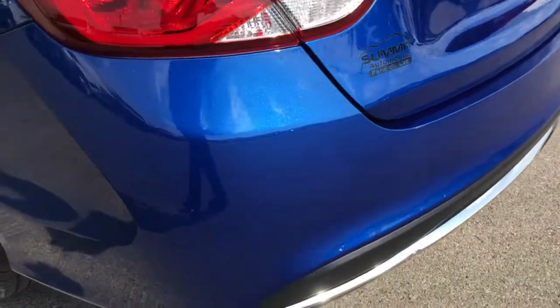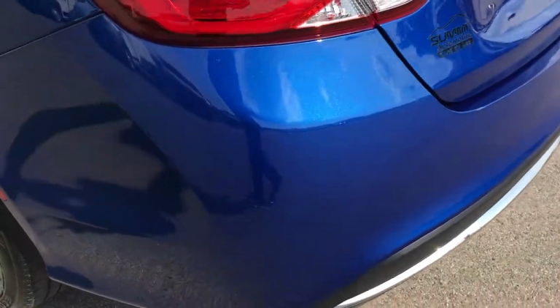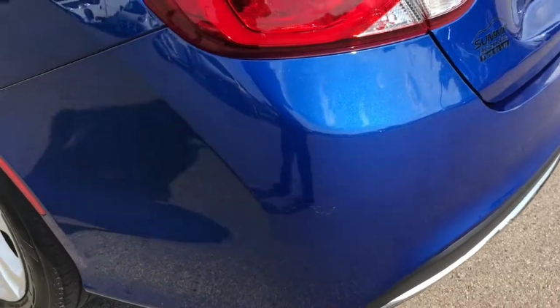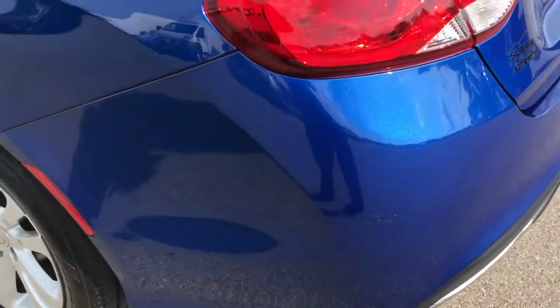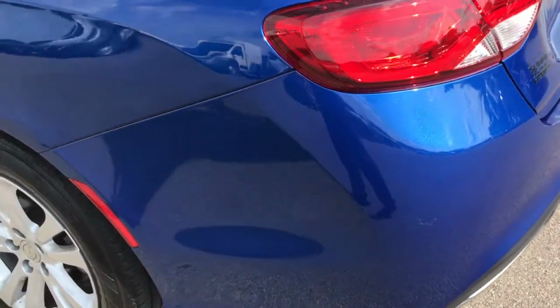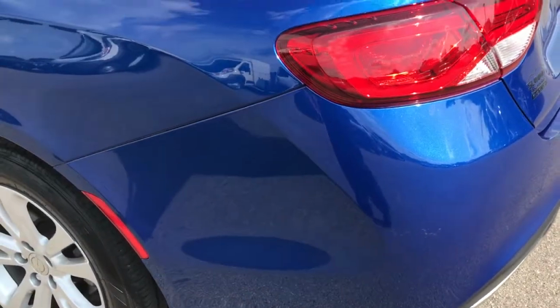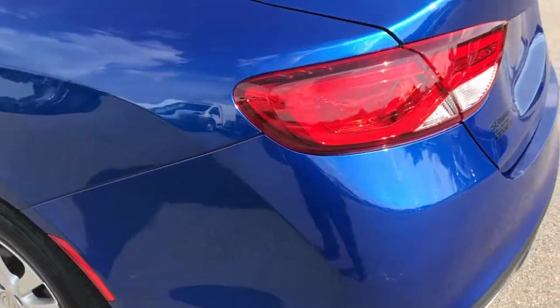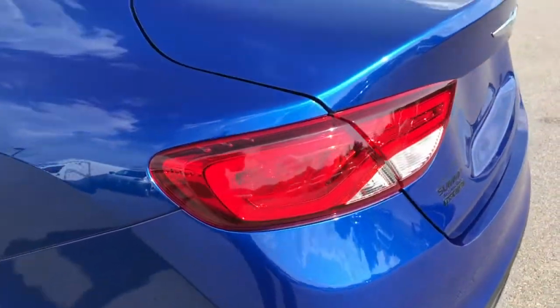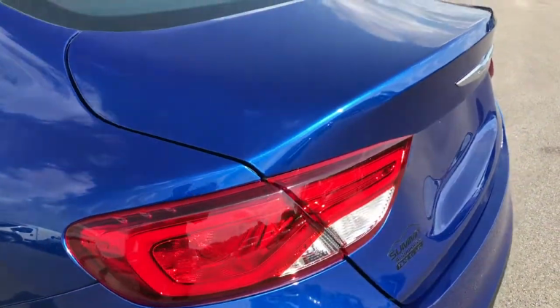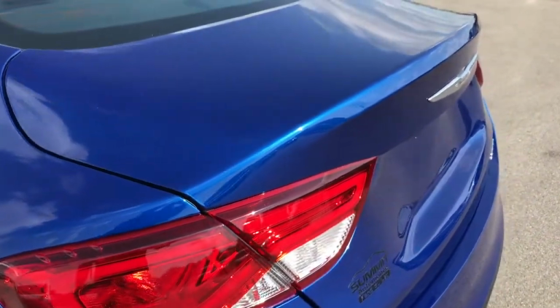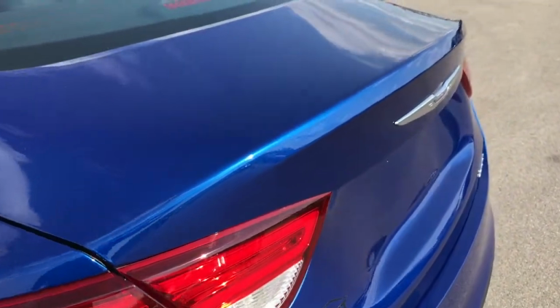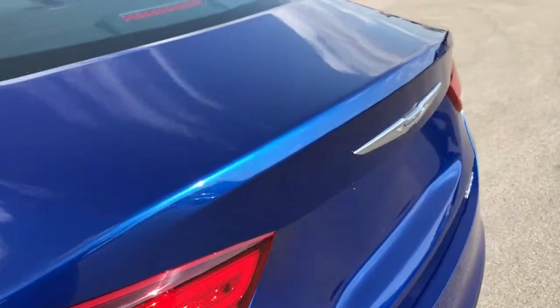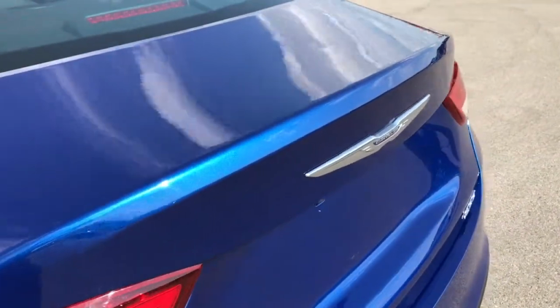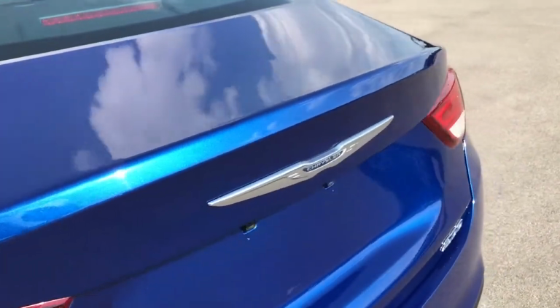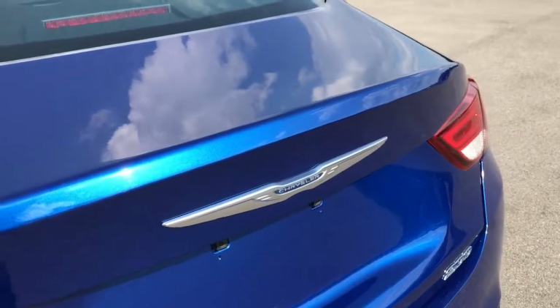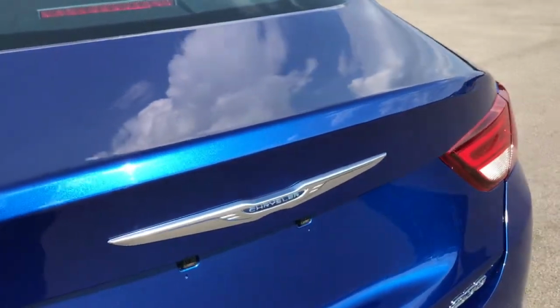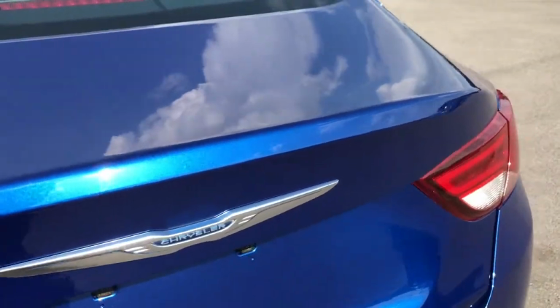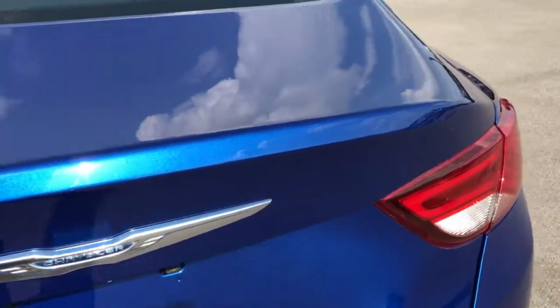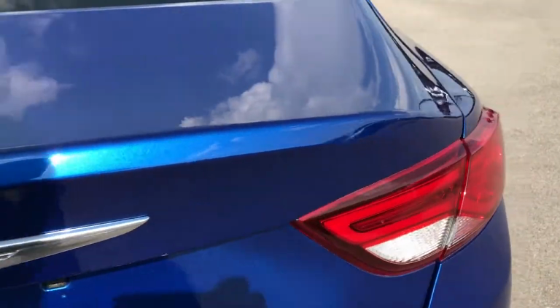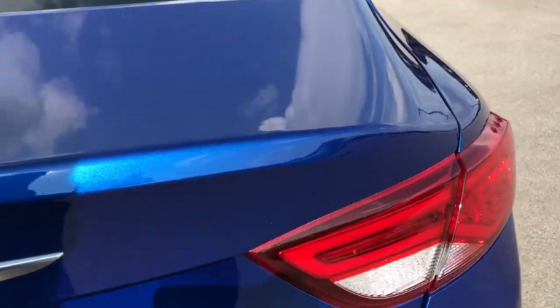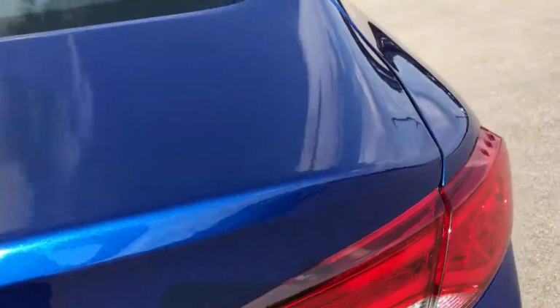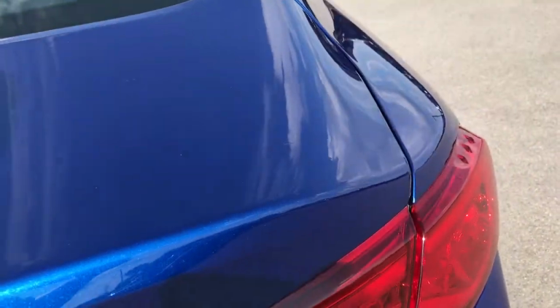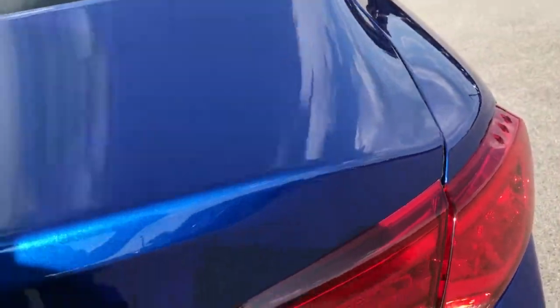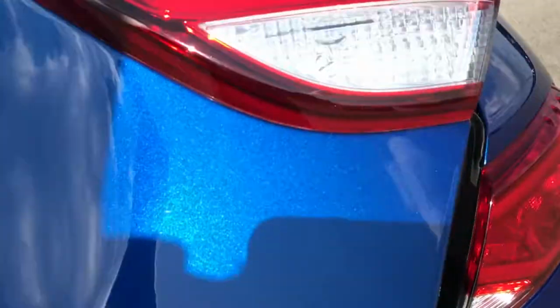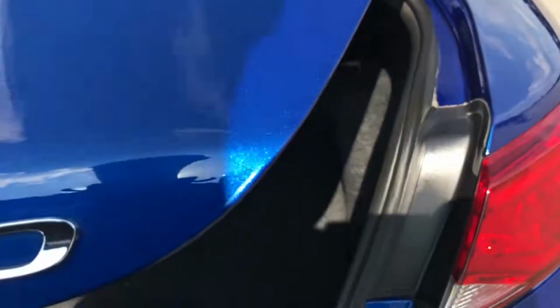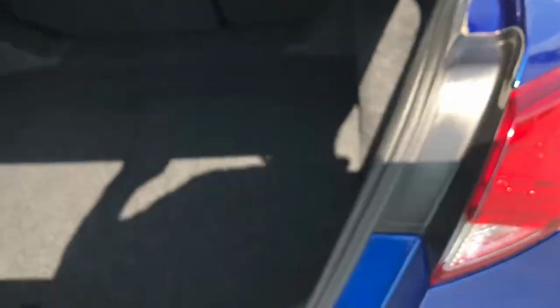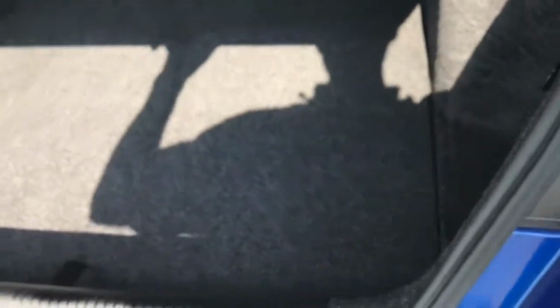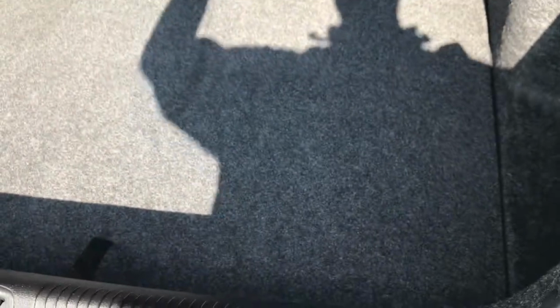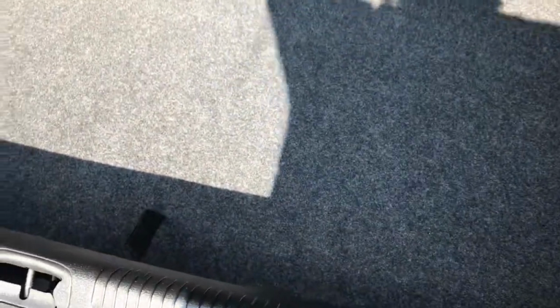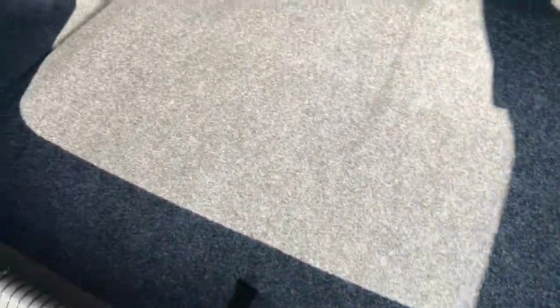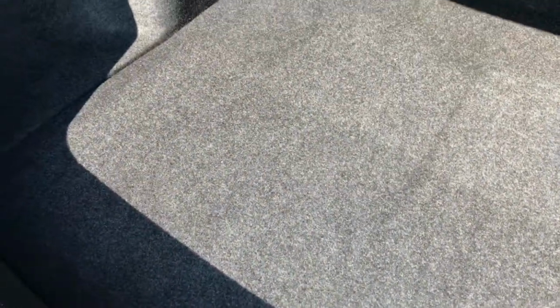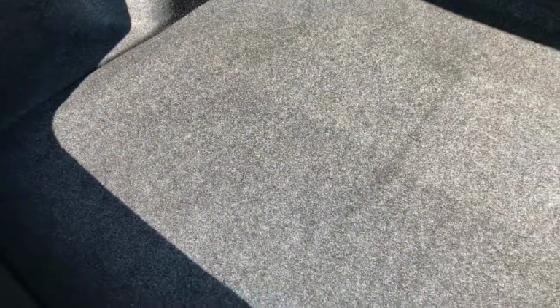No major dents, dings, or cracks on that rear bumper. The deck lid is in really nice condition — no spoiler on this one.